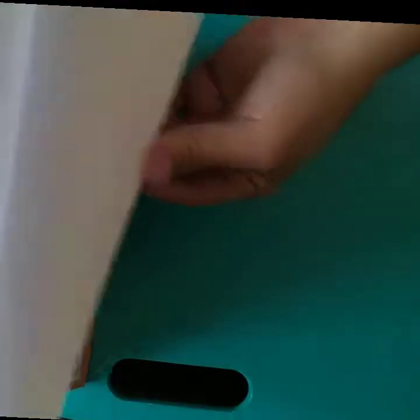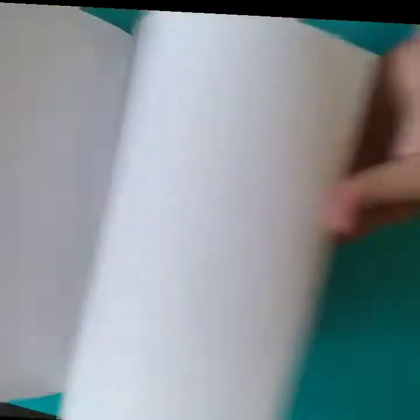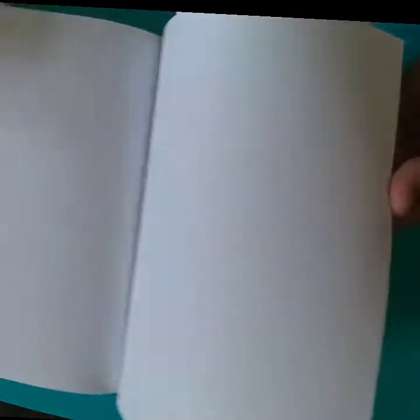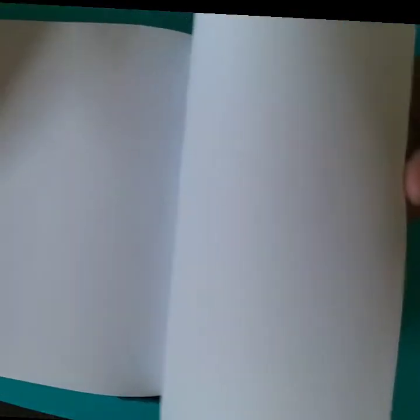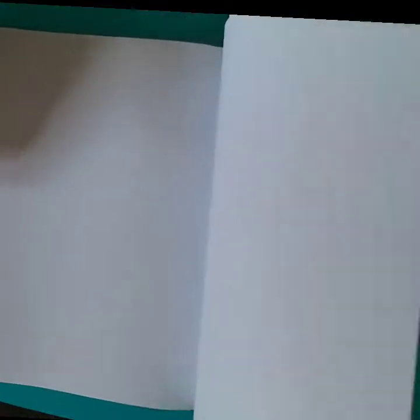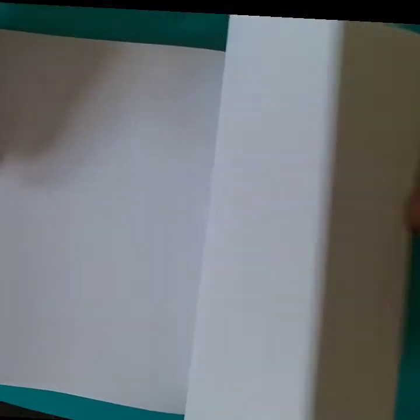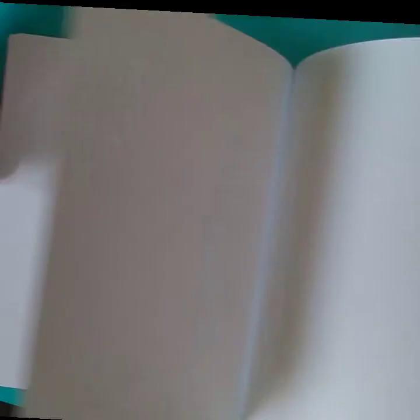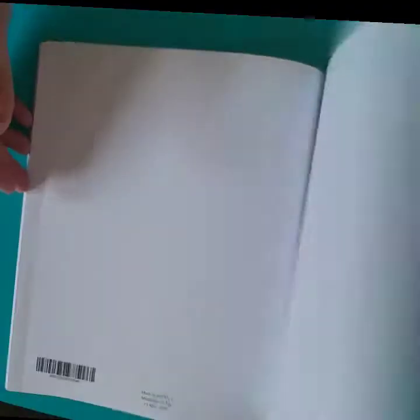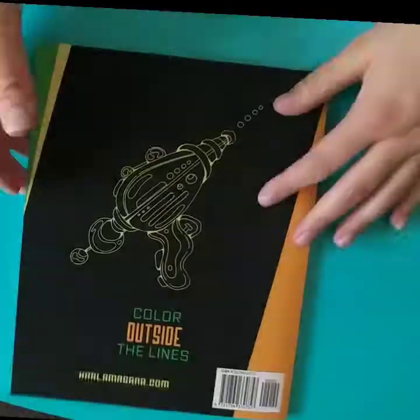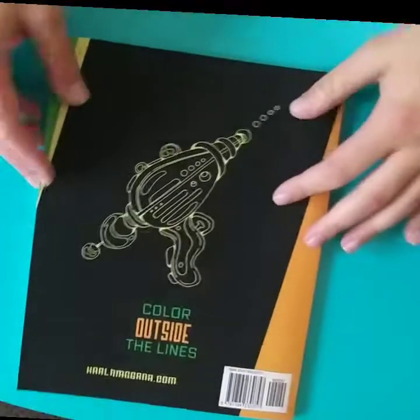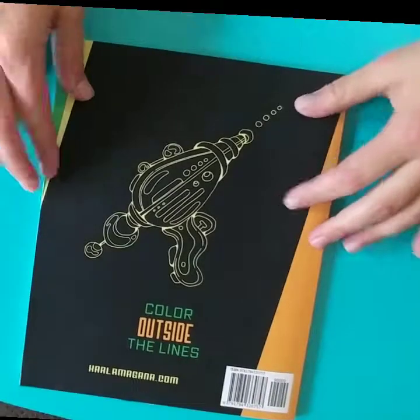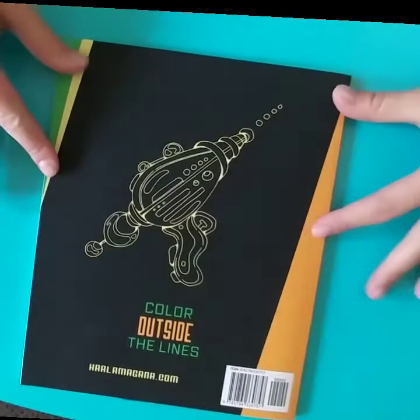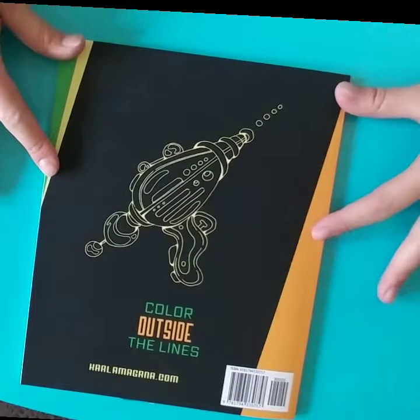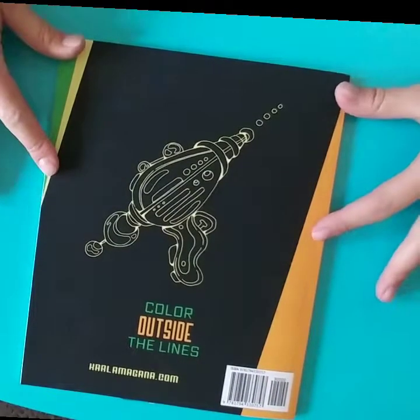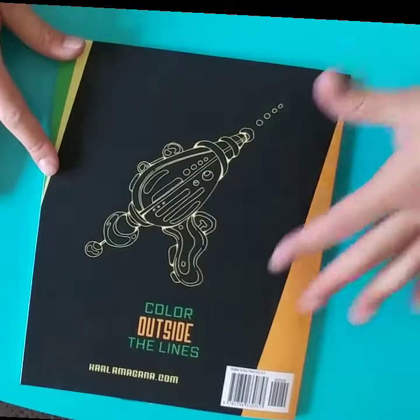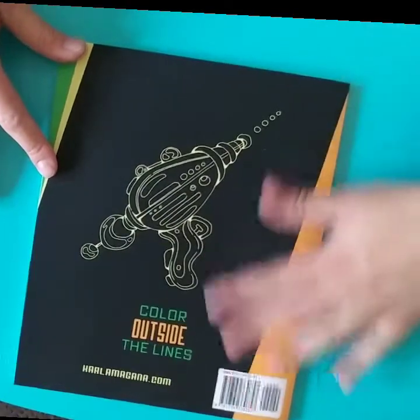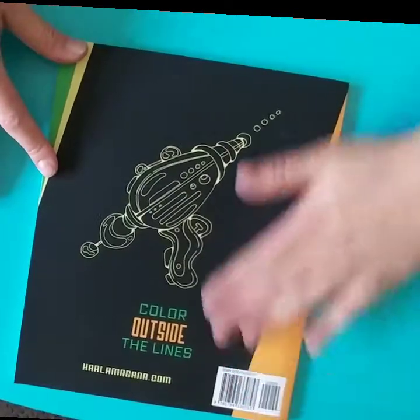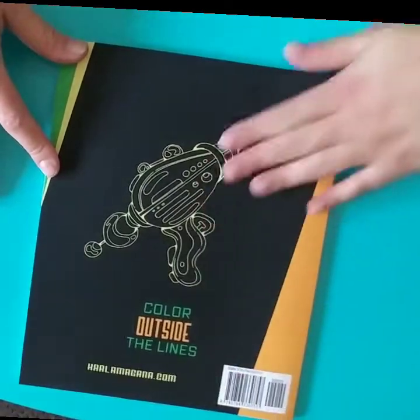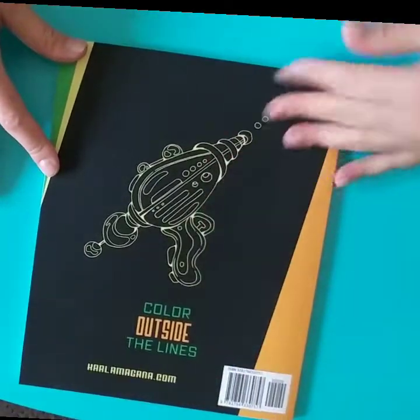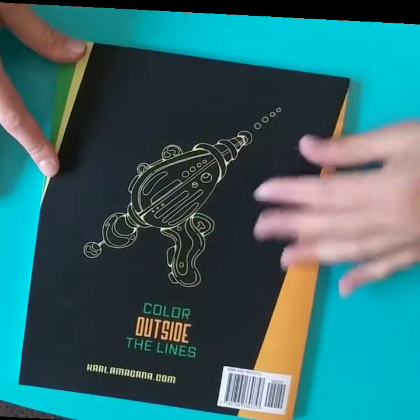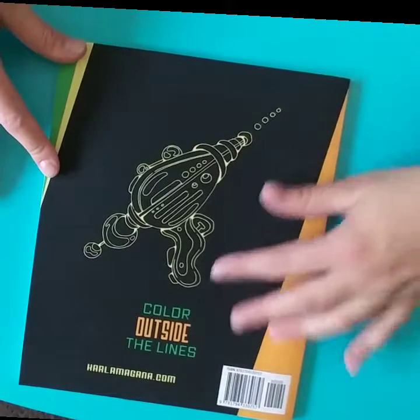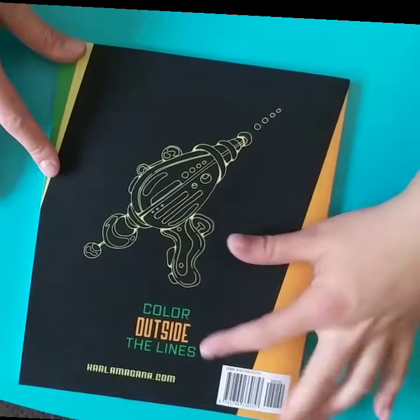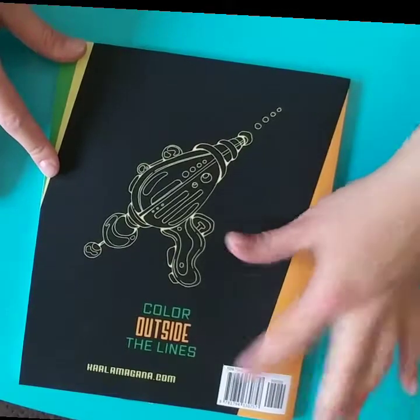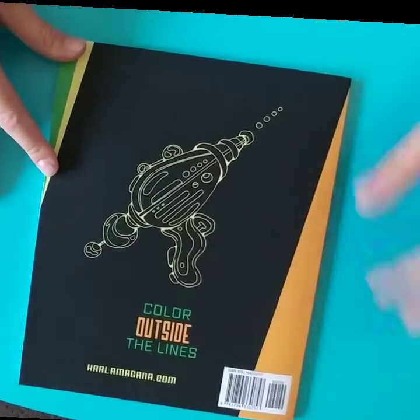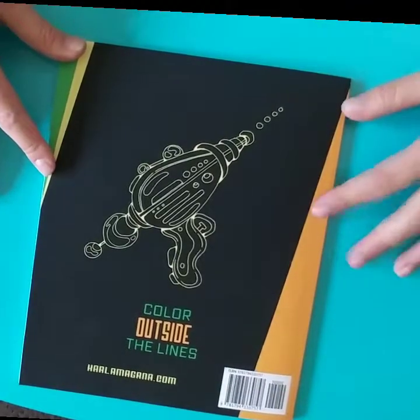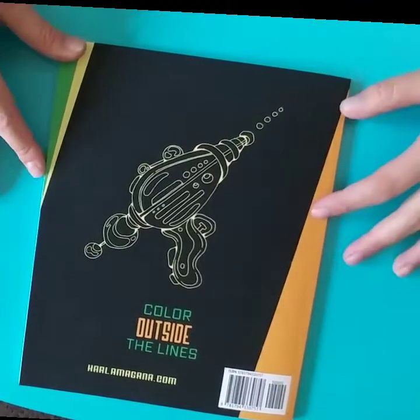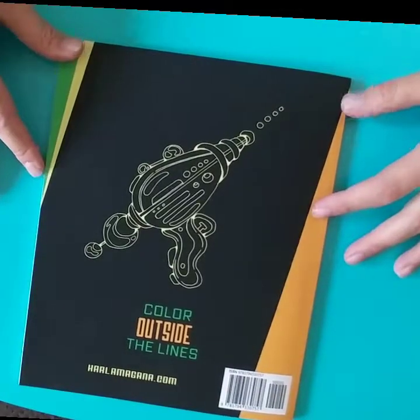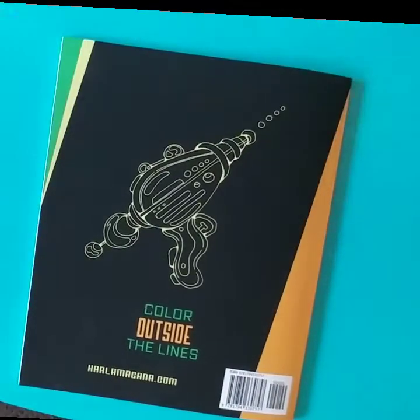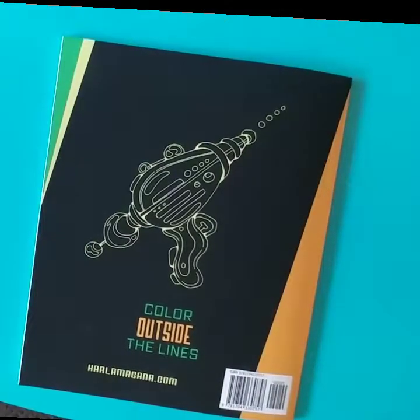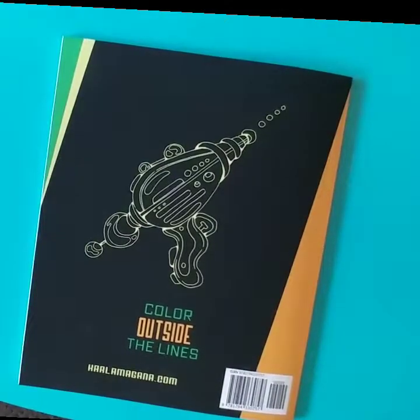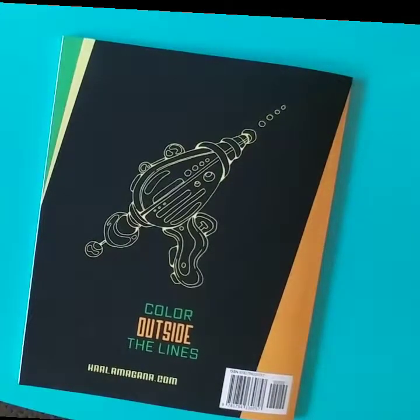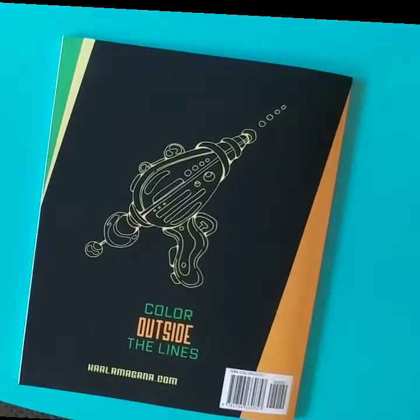And a couple more blank pages, and then at the end just a nice little image with her words: color outside the lines.